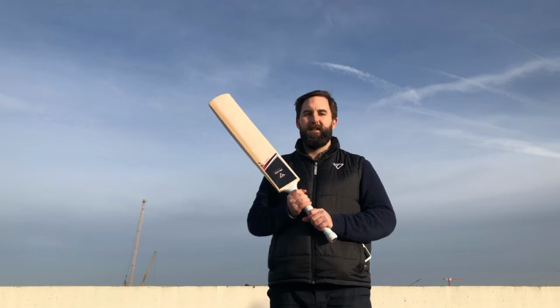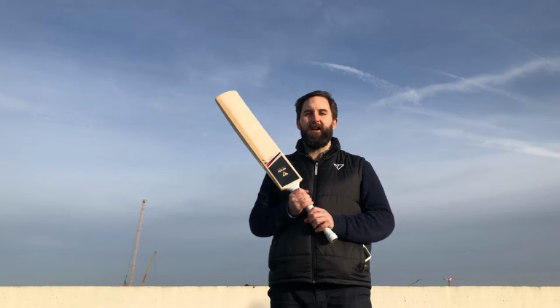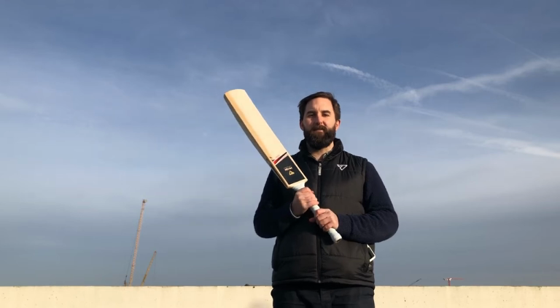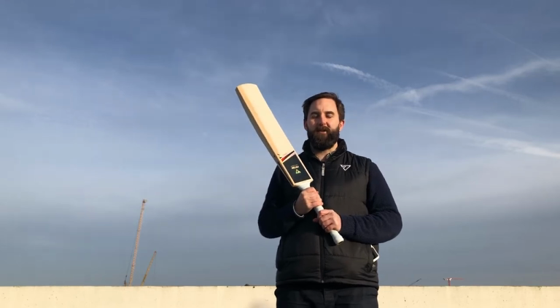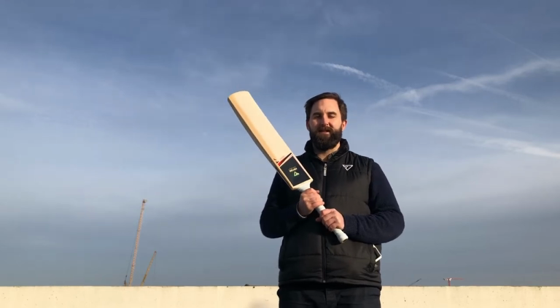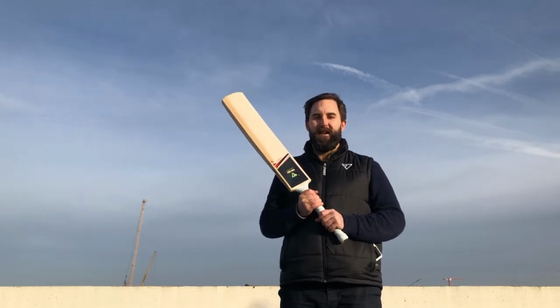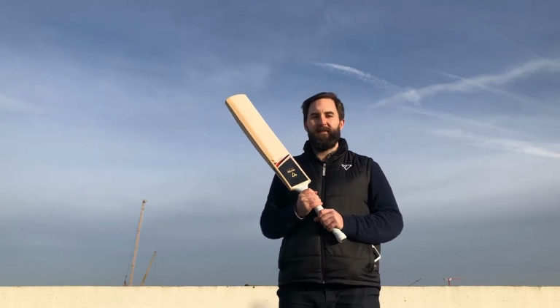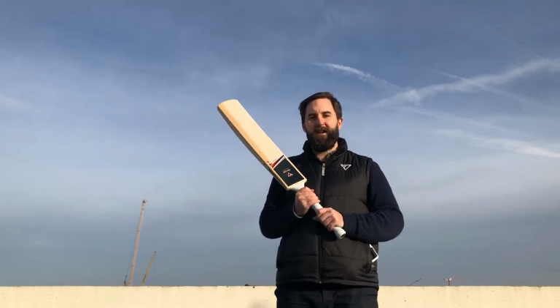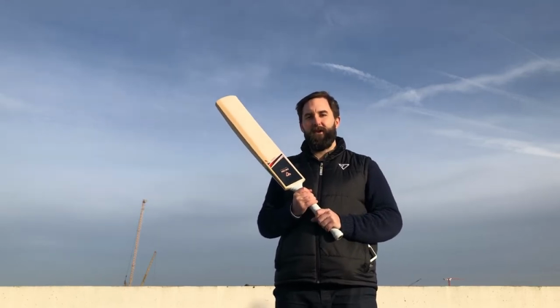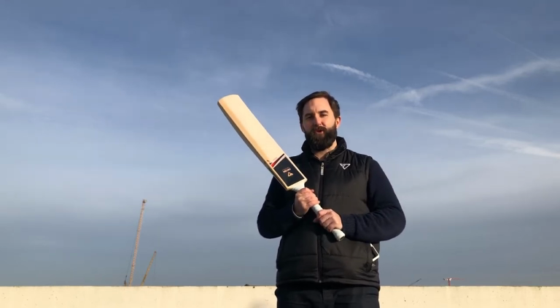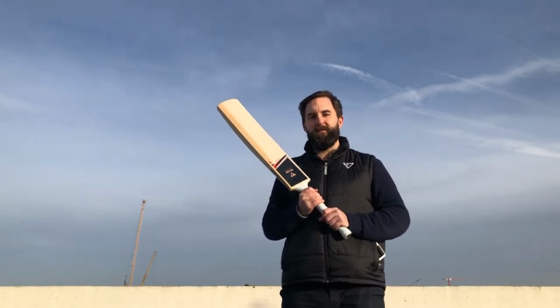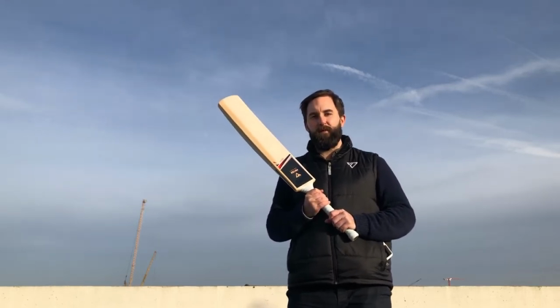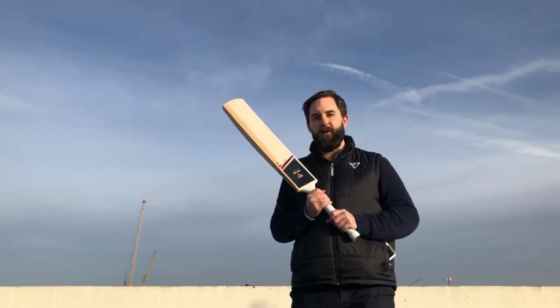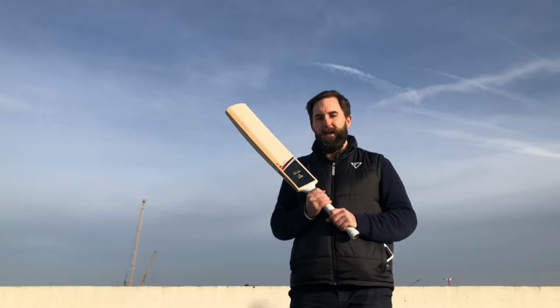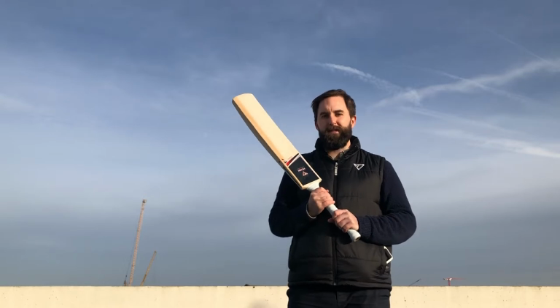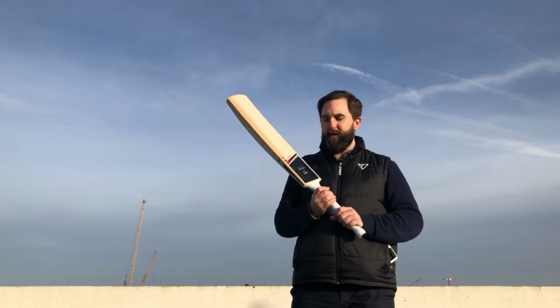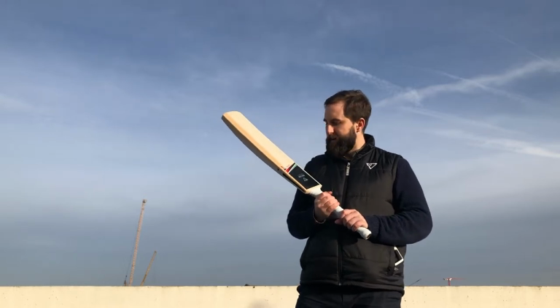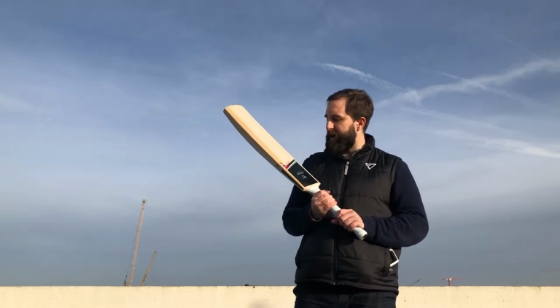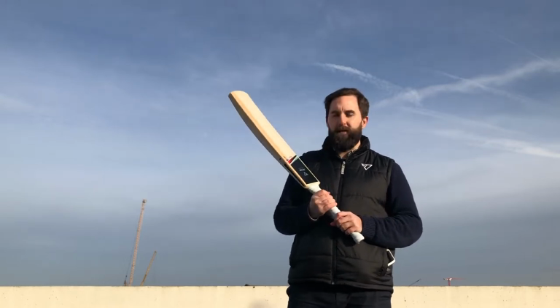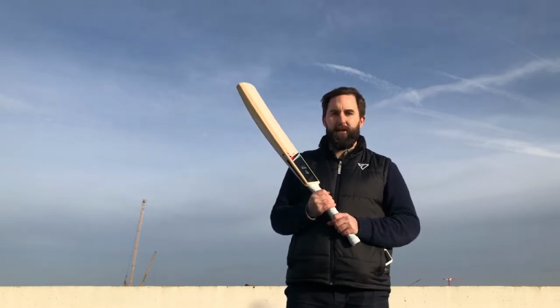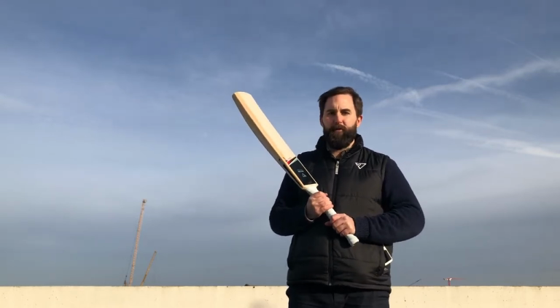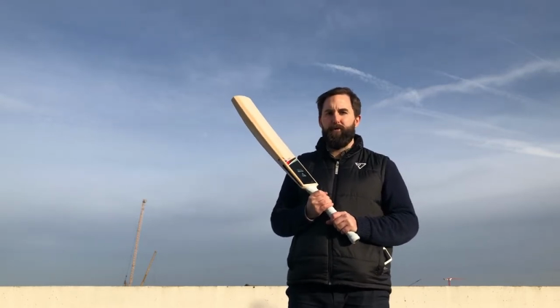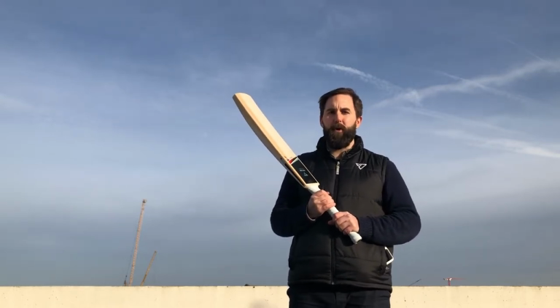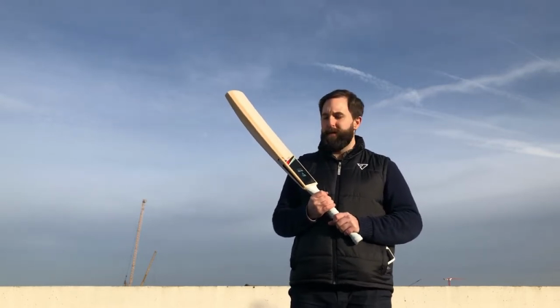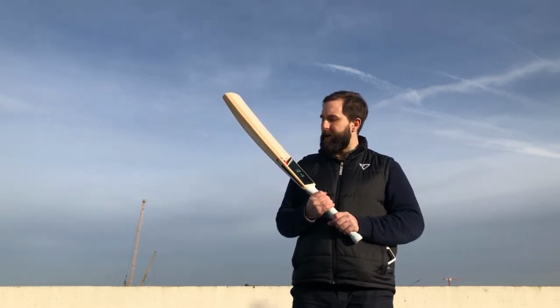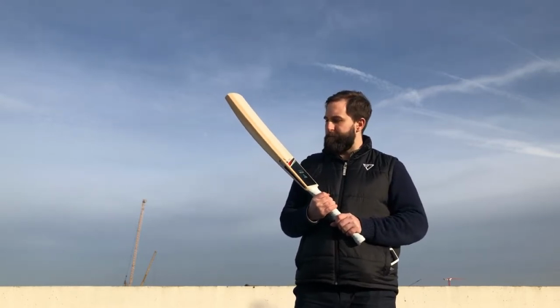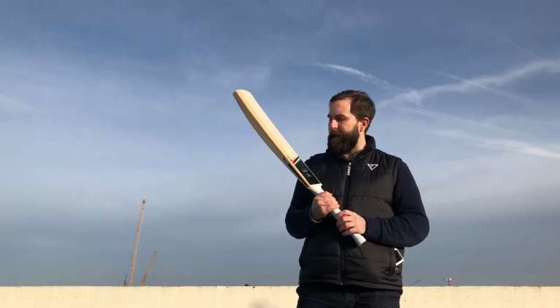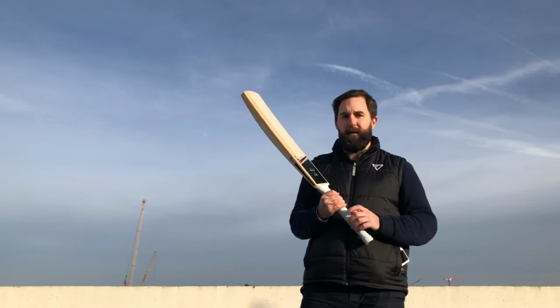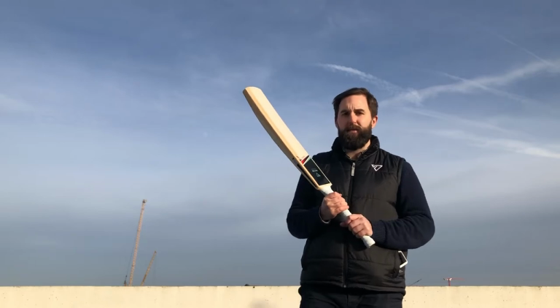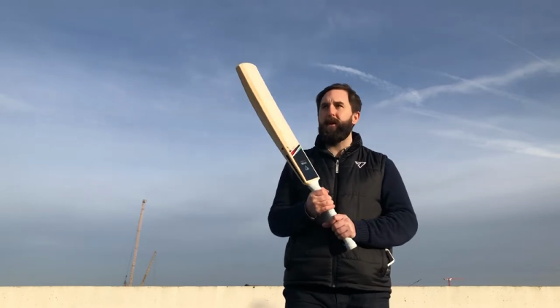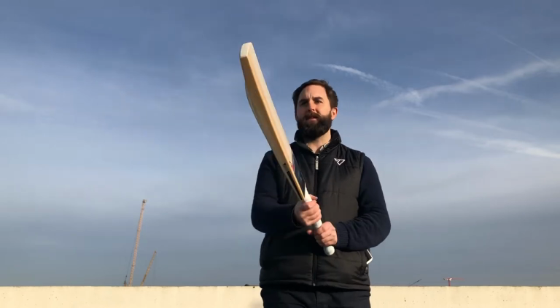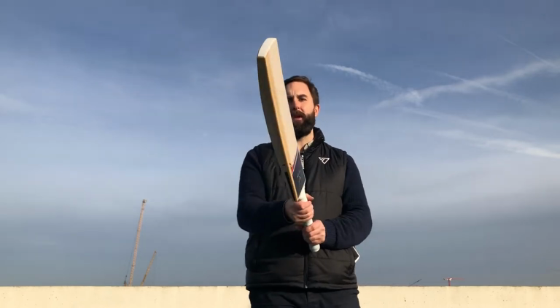Hi guys, I'm out of Prism Cricket. This bat is code 2004. It's an Instinct model in the Exclusive Pro Grade 1 and it's handmade with the finest English willow.